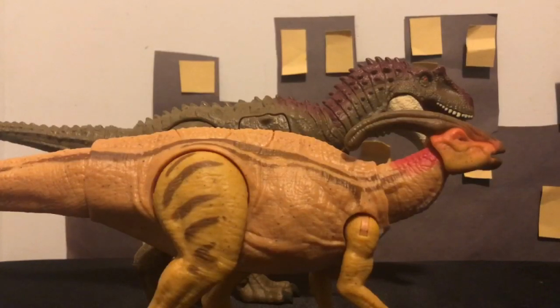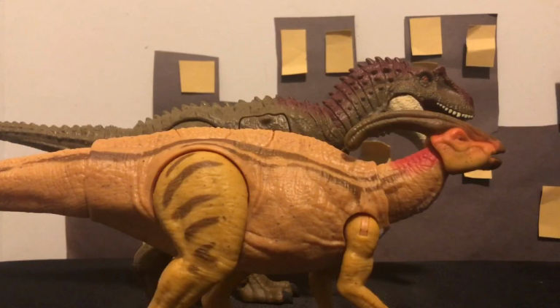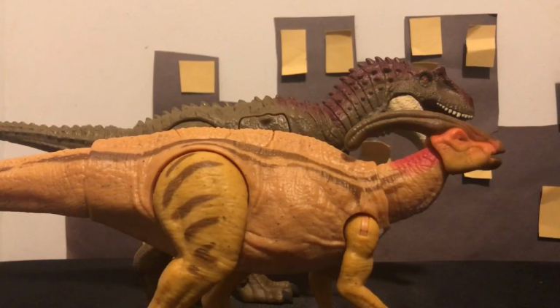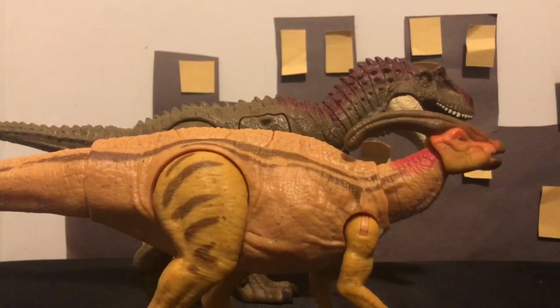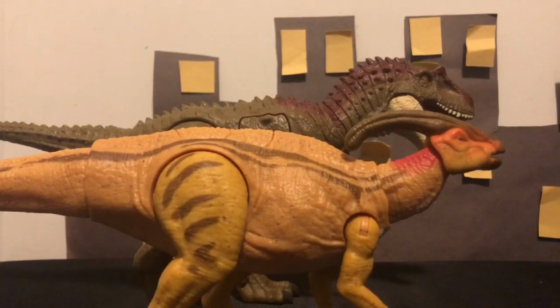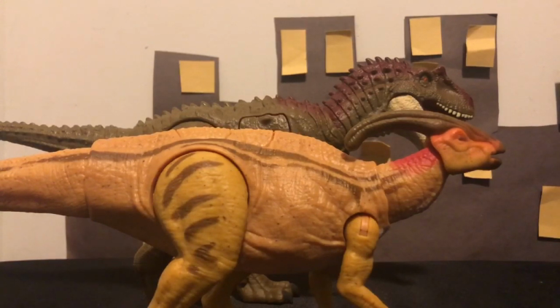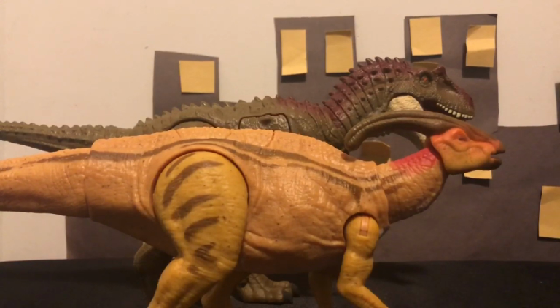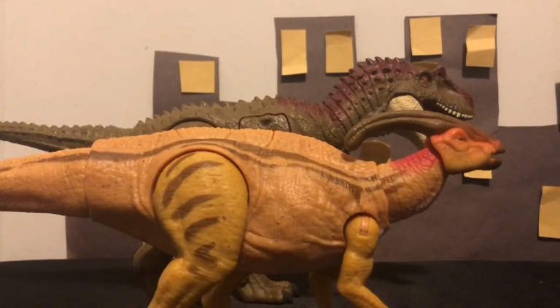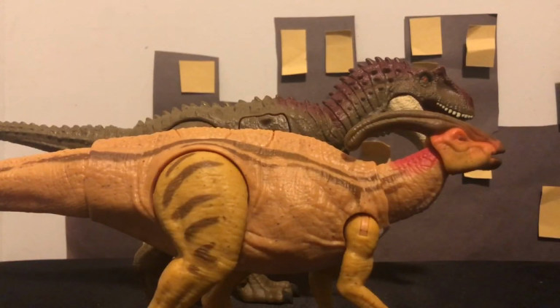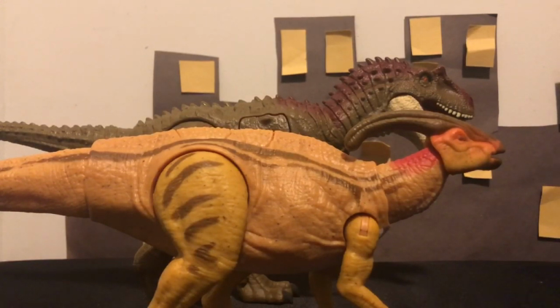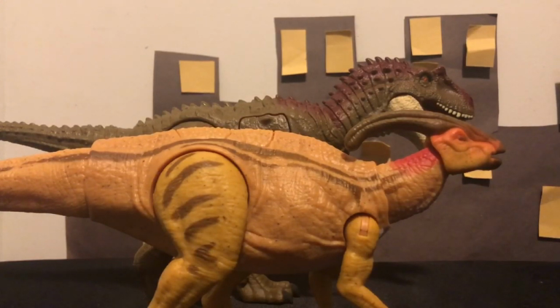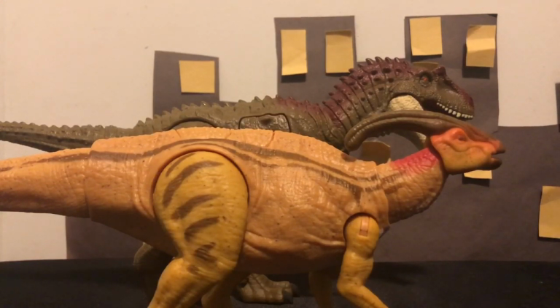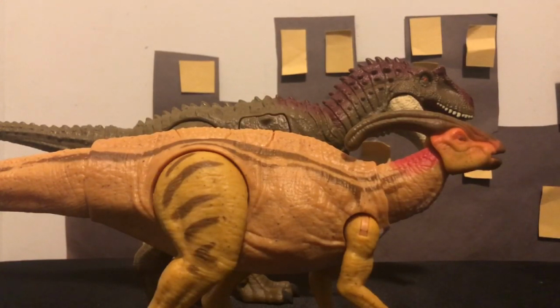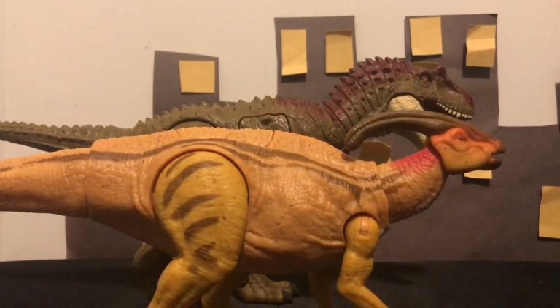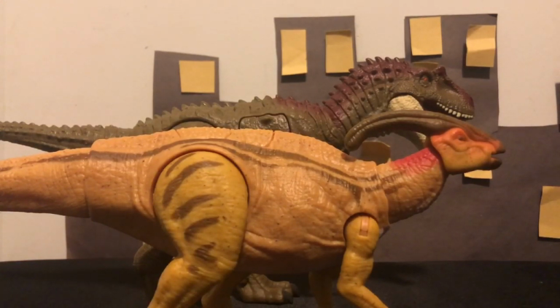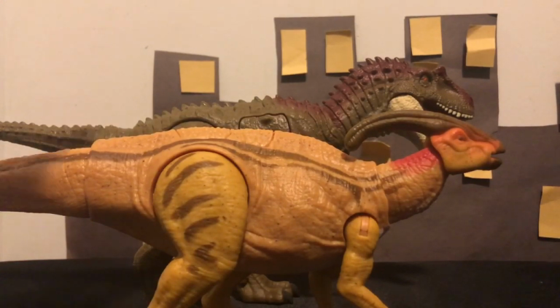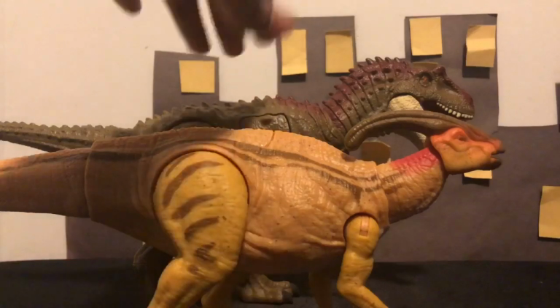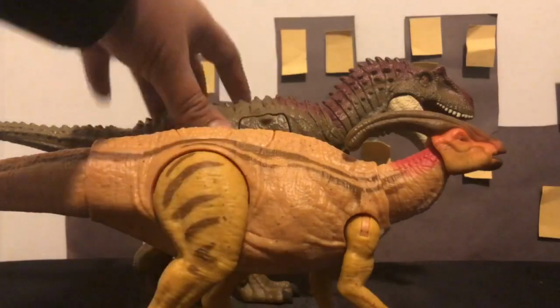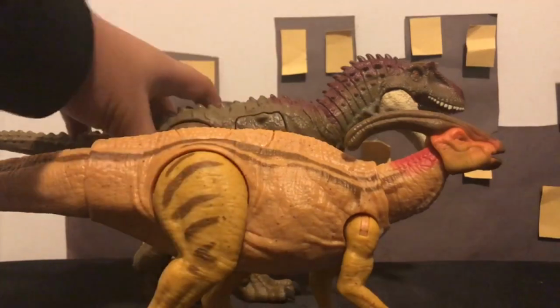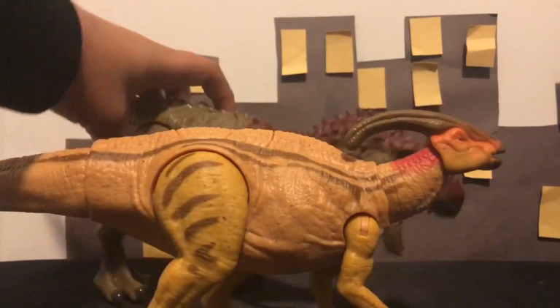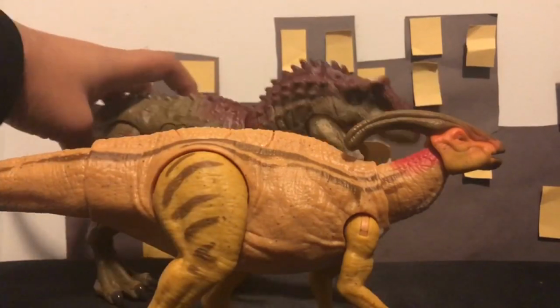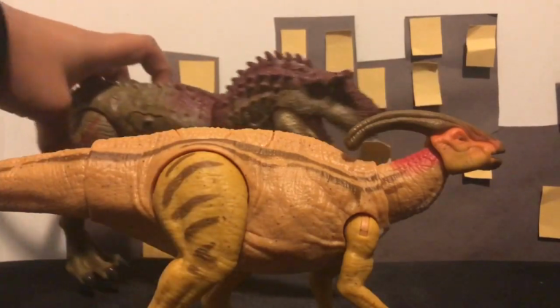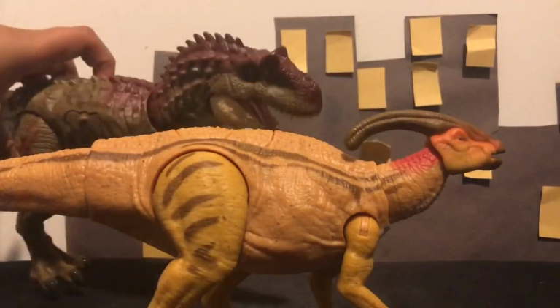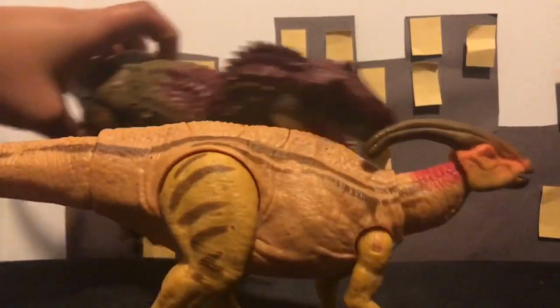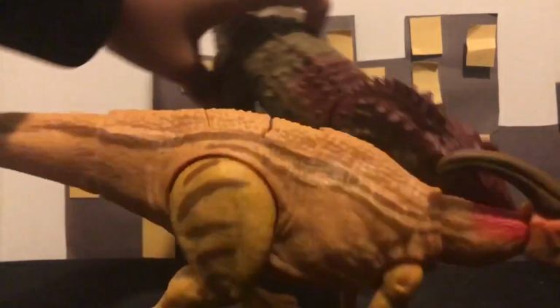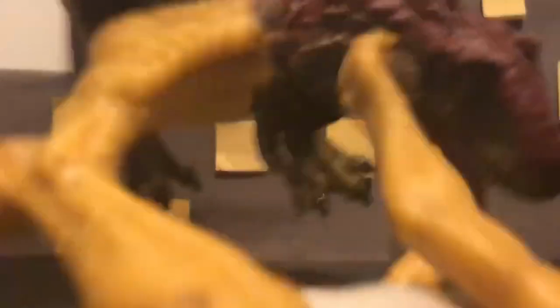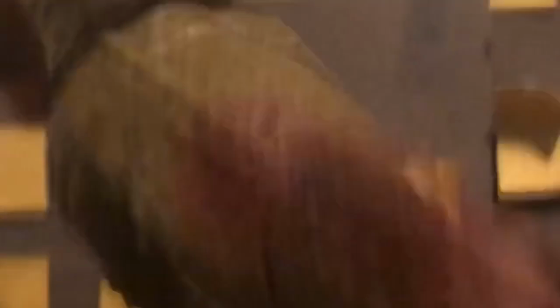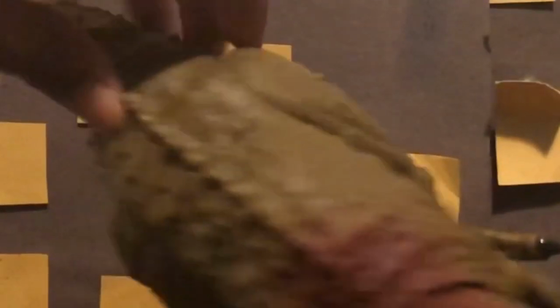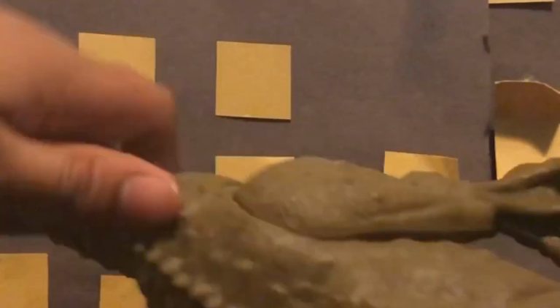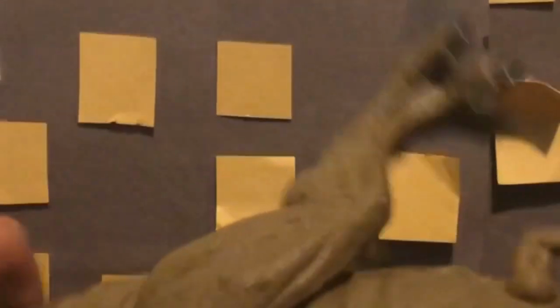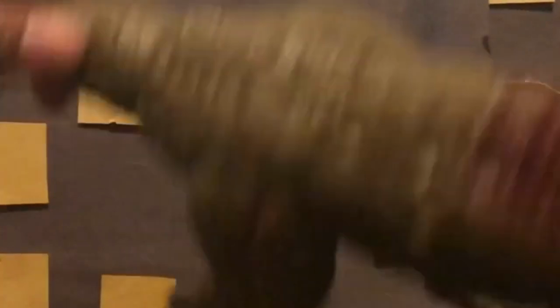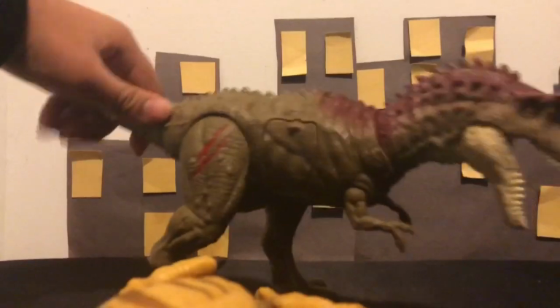Here we have the Parasaurolophus next to the Albertosaurus and I really like the scale — they look really nice together. One could come around and take the other by the neck... and I completely missed, and he died. Okay.